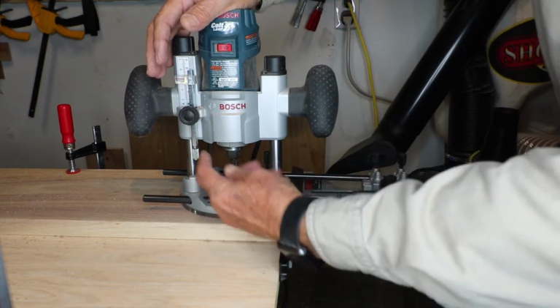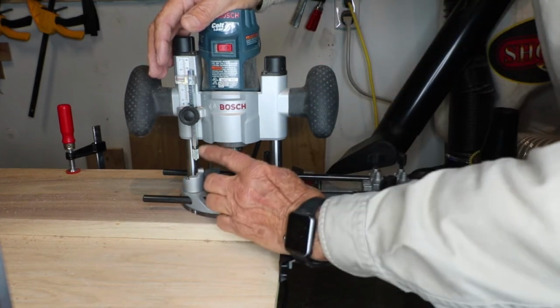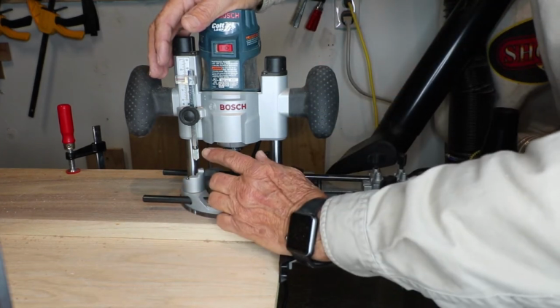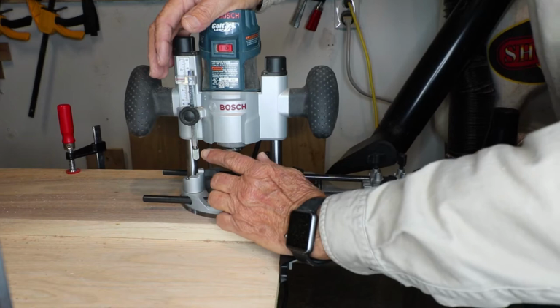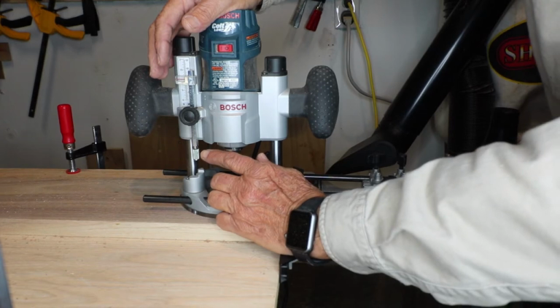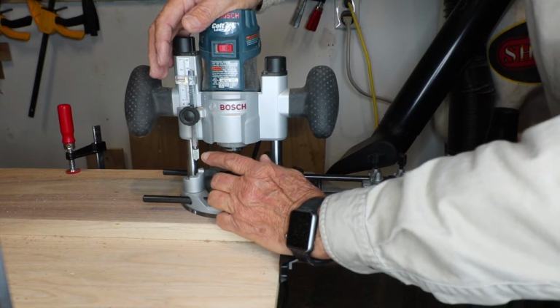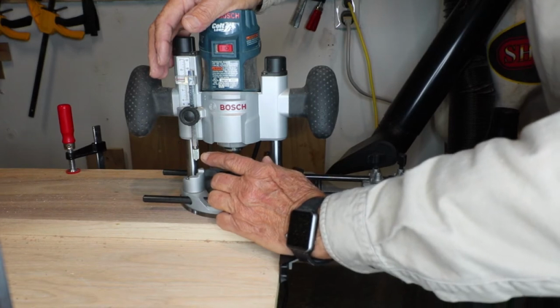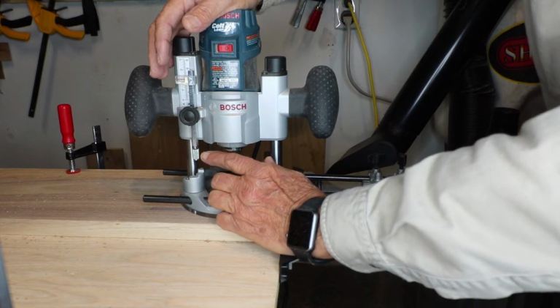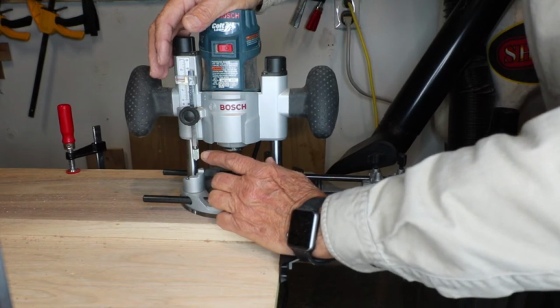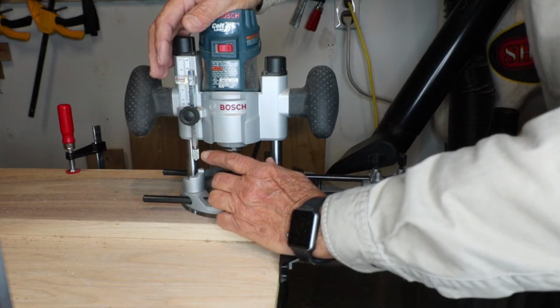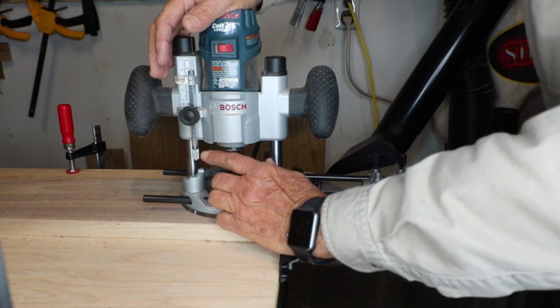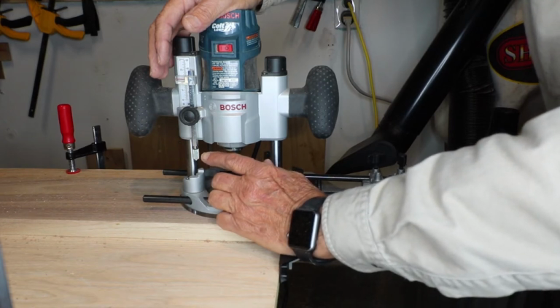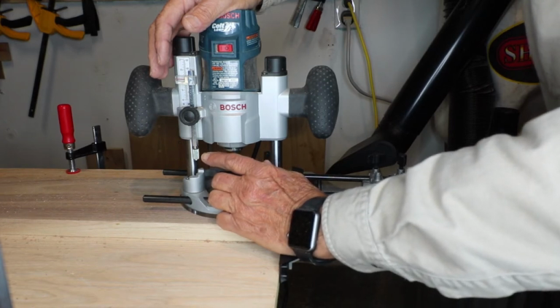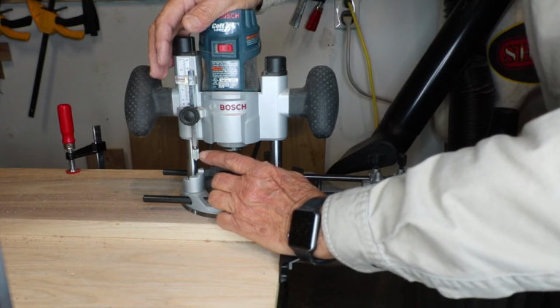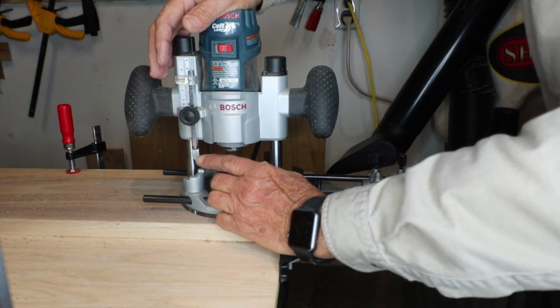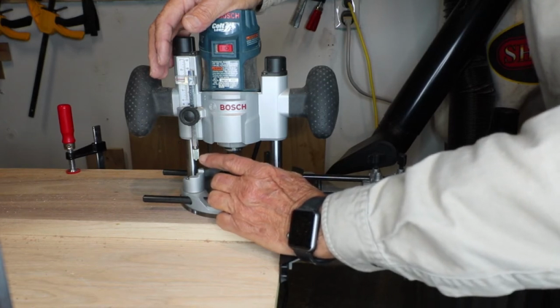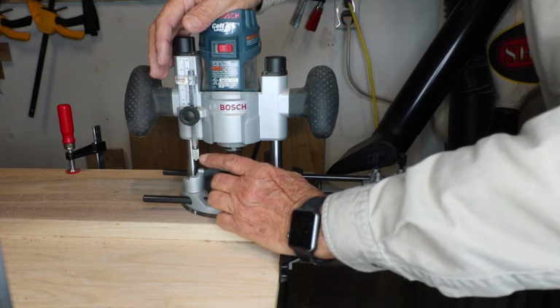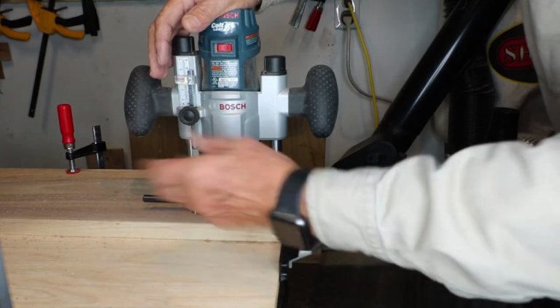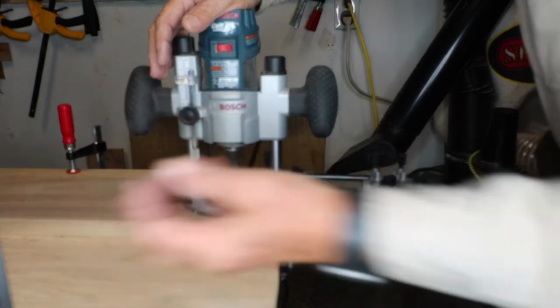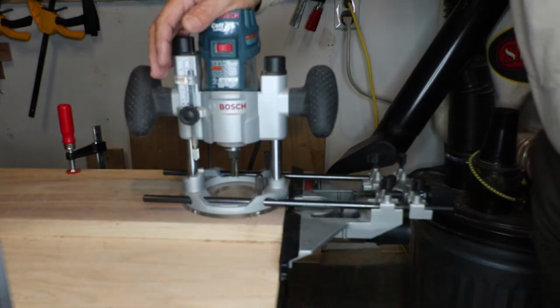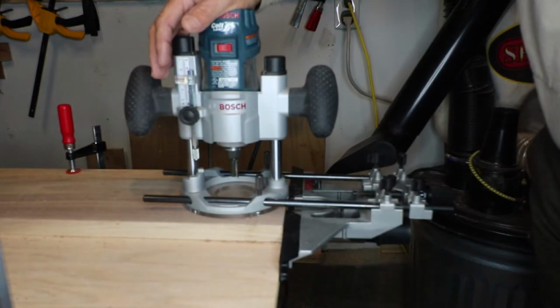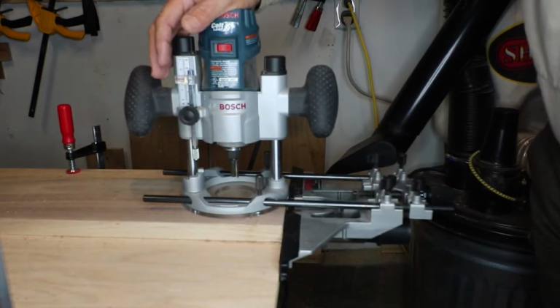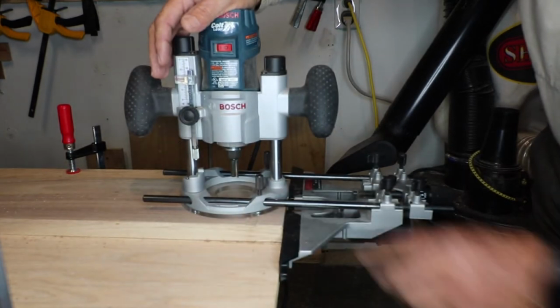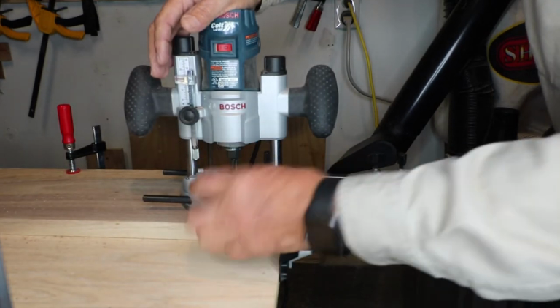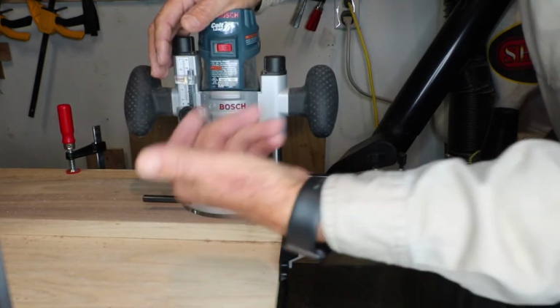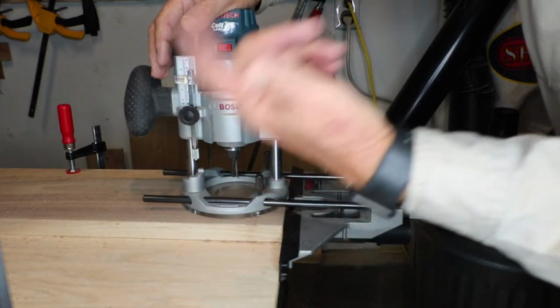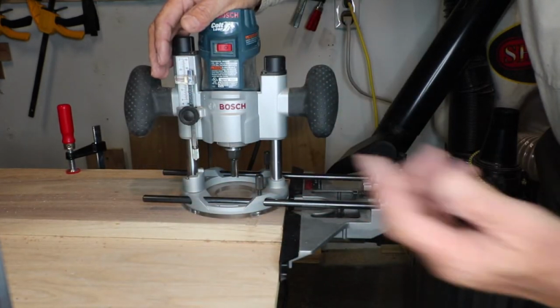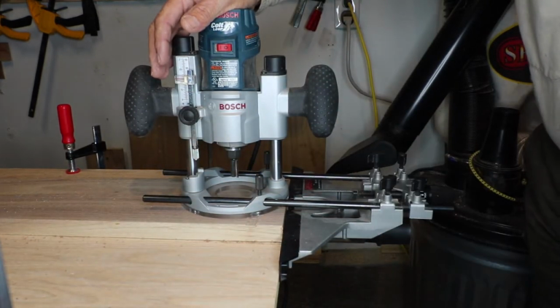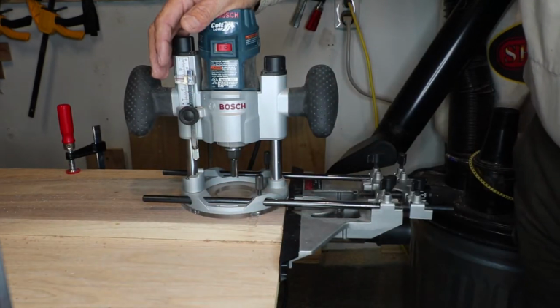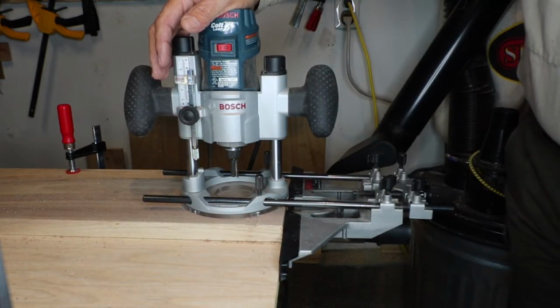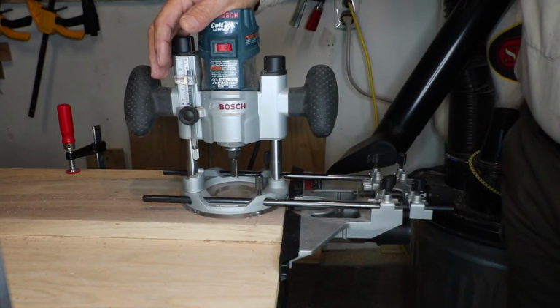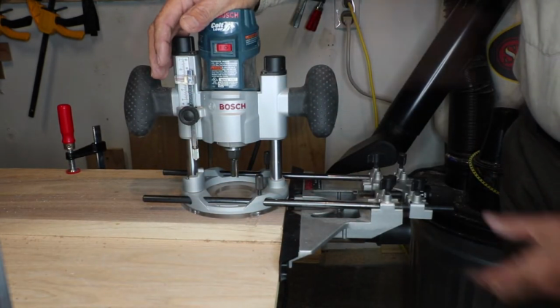You turn it a few rotations clockwise, but not so far that it falls off the screw — you want to have some room to turn it back counterclockwise.